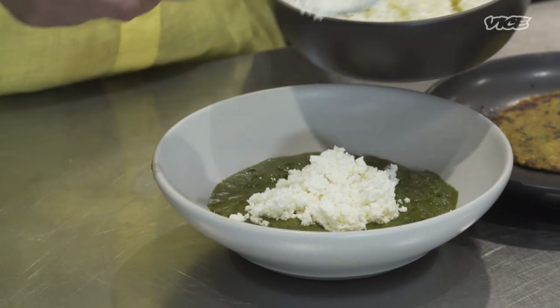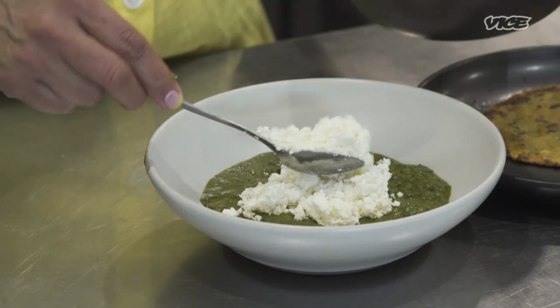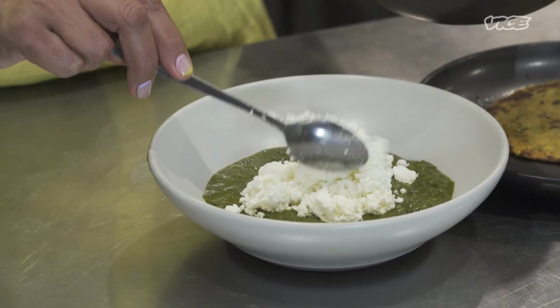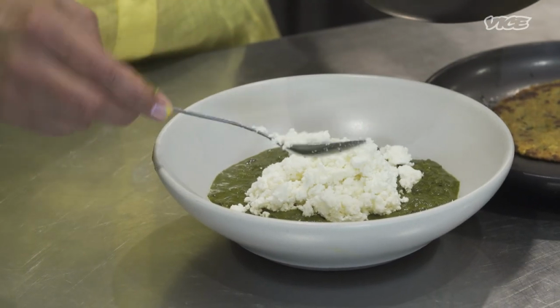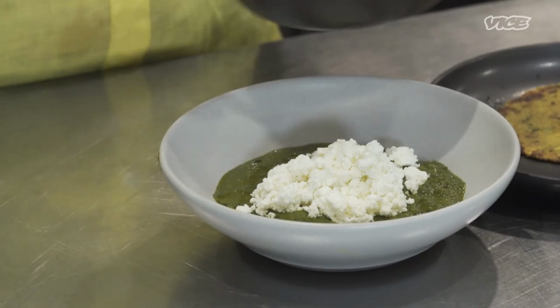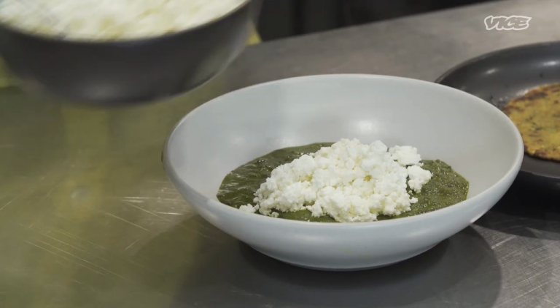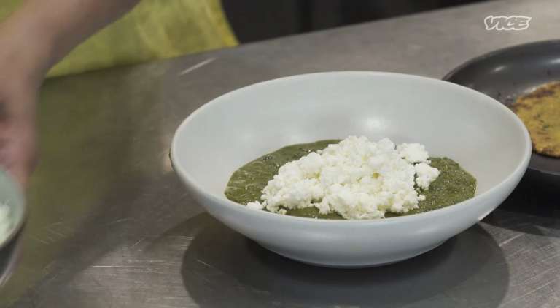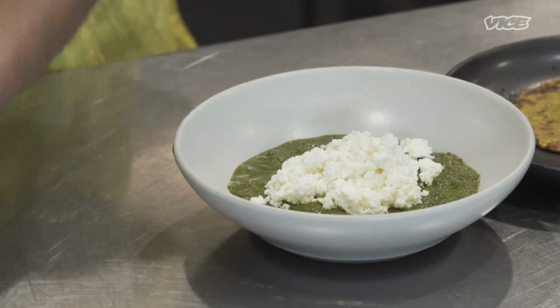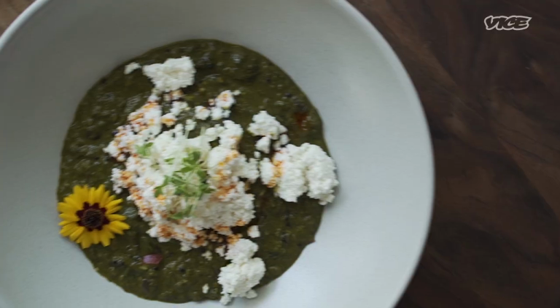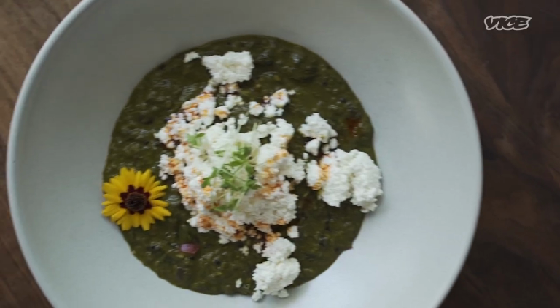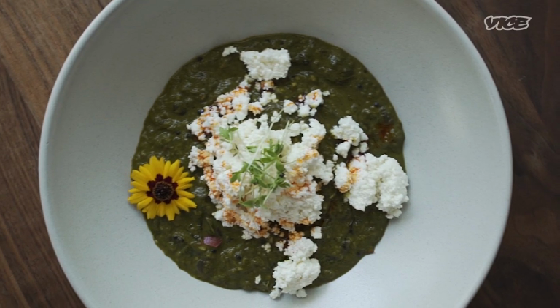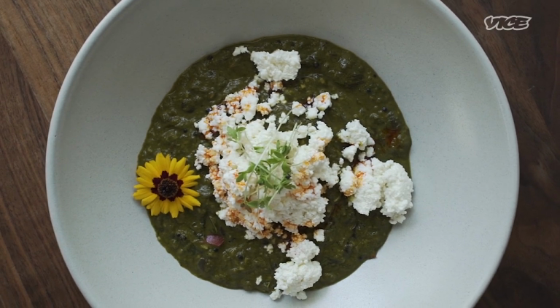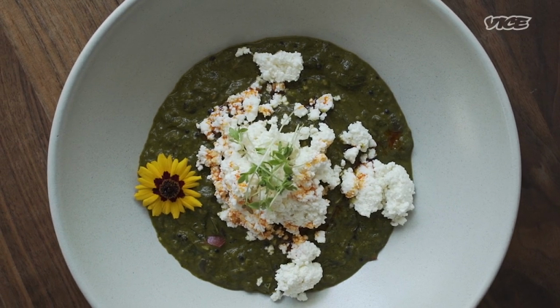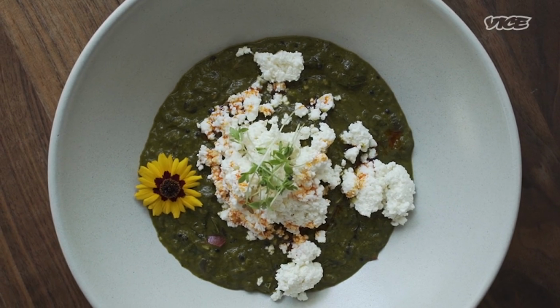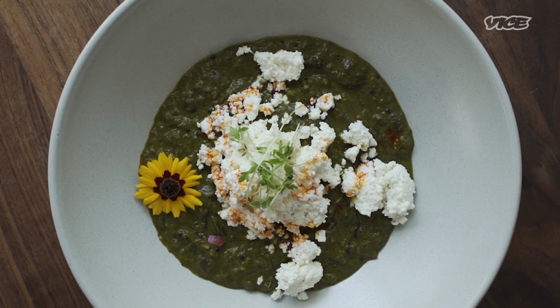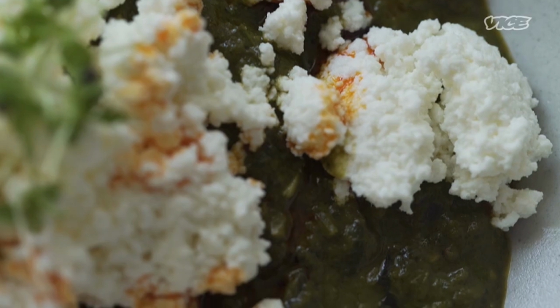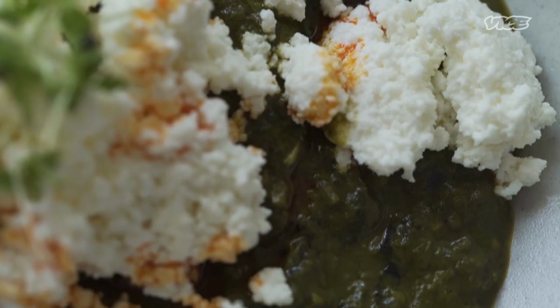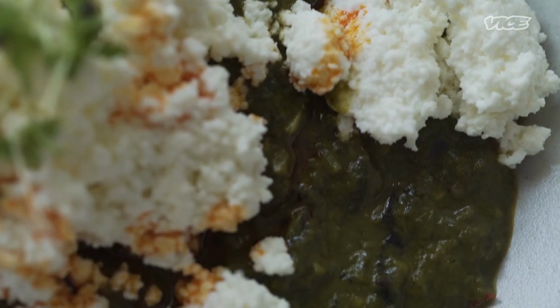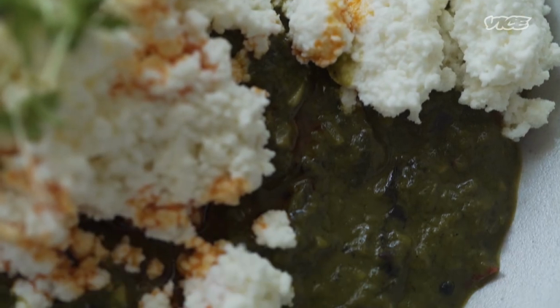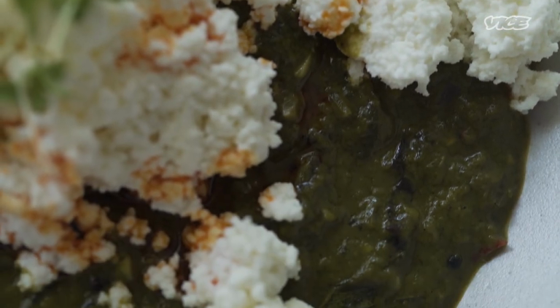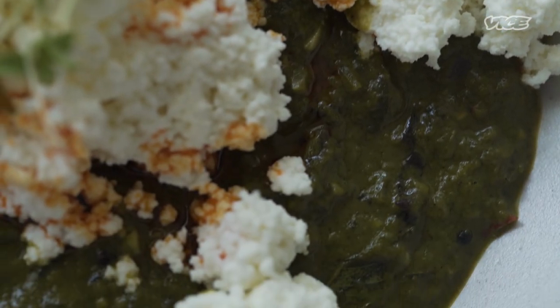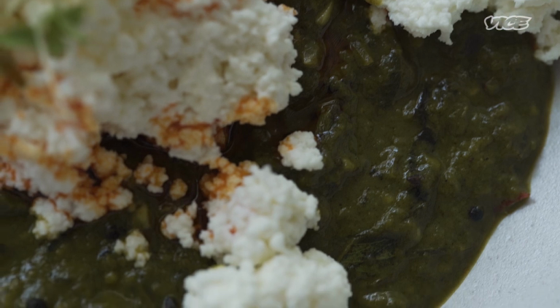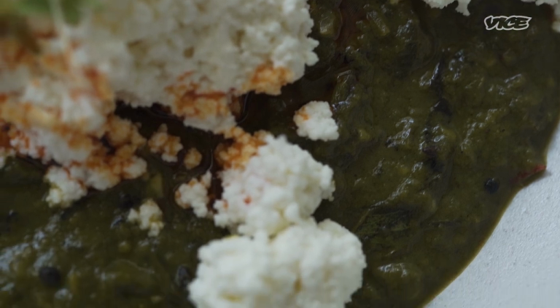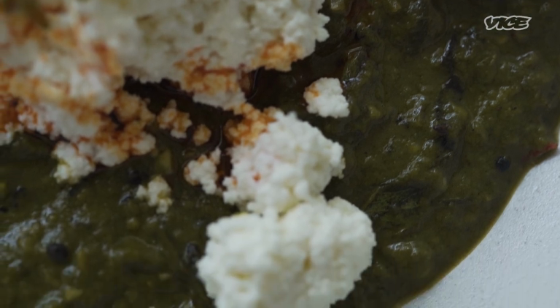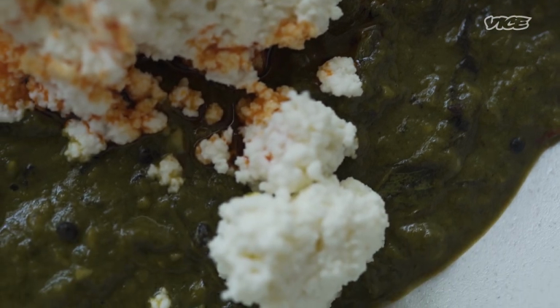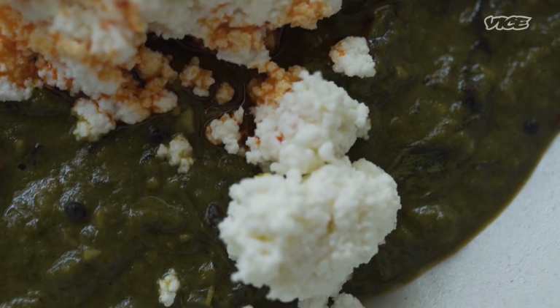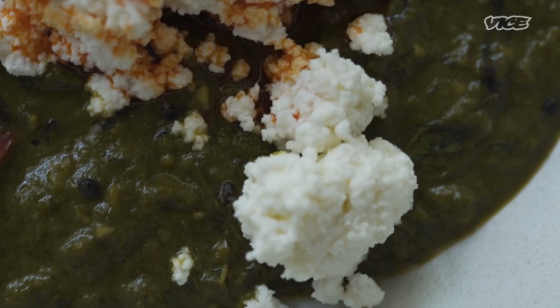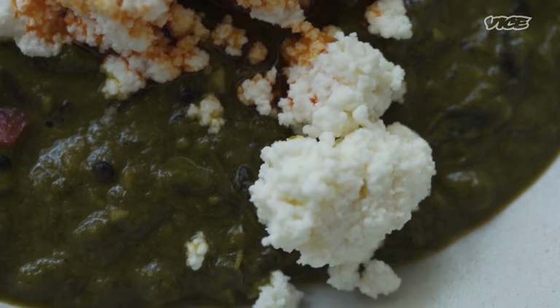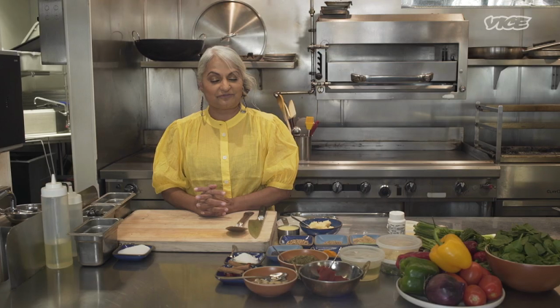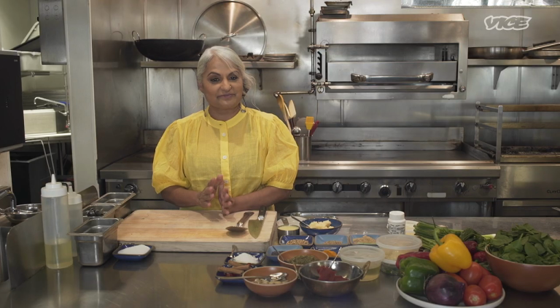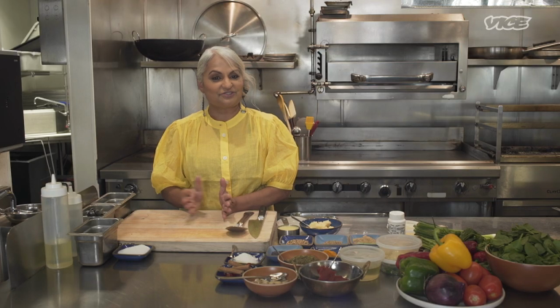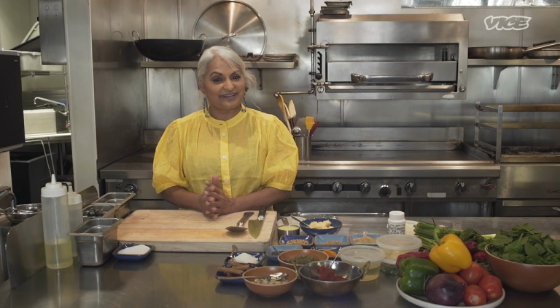Paneer is the only cheese I grew up with. The fresh paneer, once you make it, you get hooked on it because it's so creamy. And I'm gonna show you how to do it from scratch to finish.